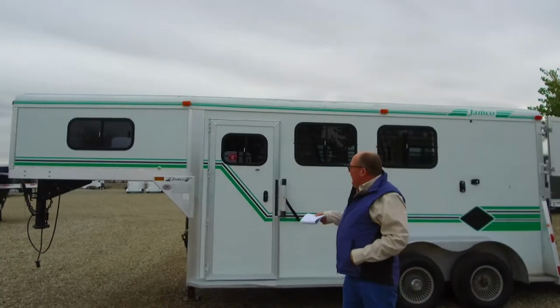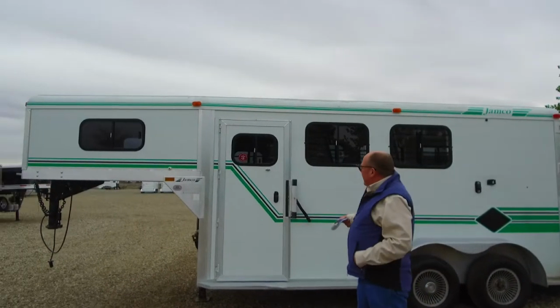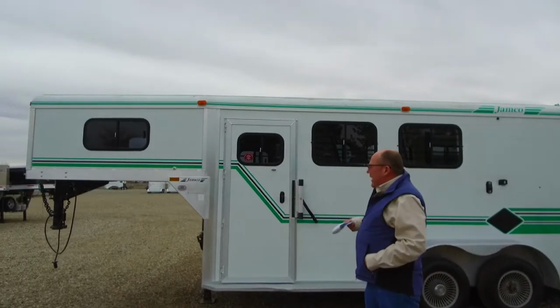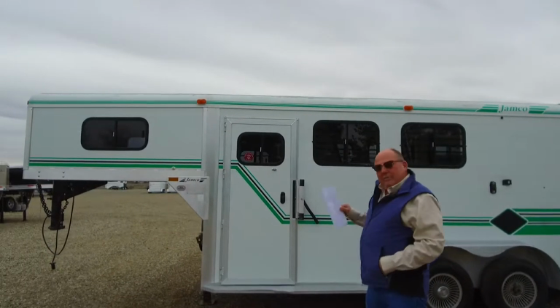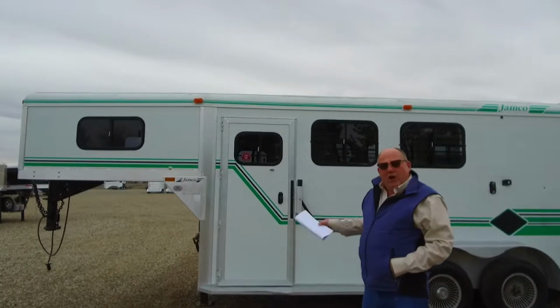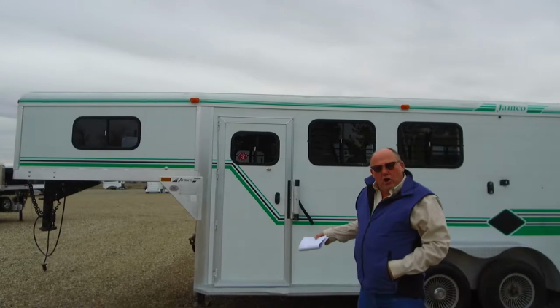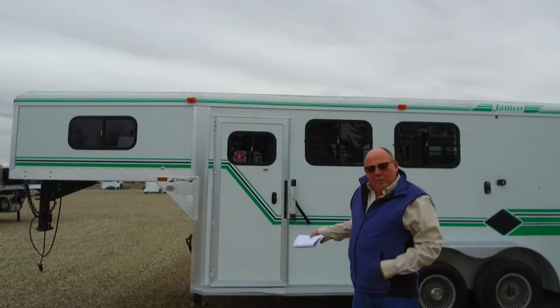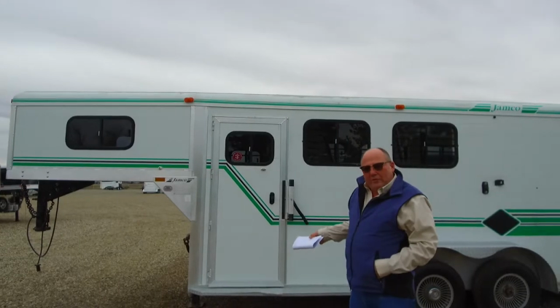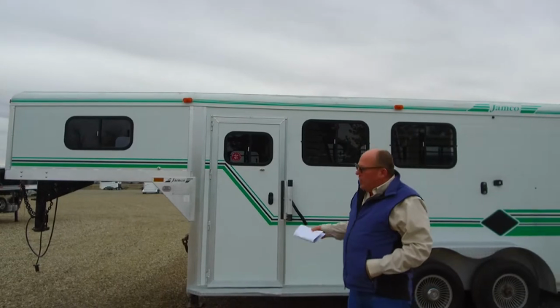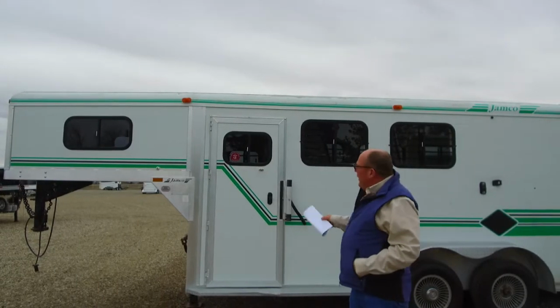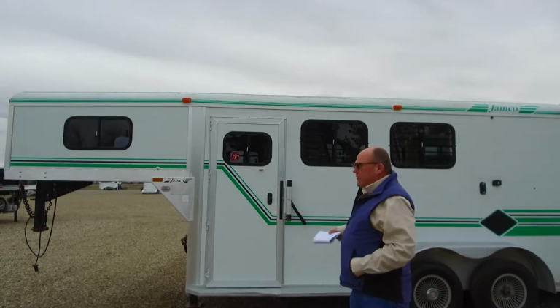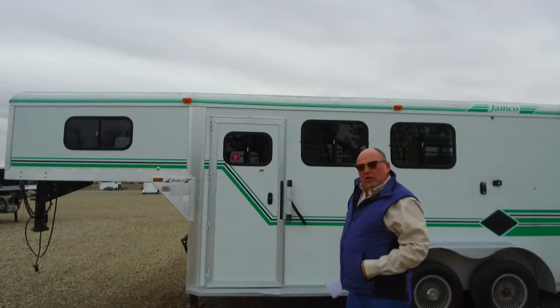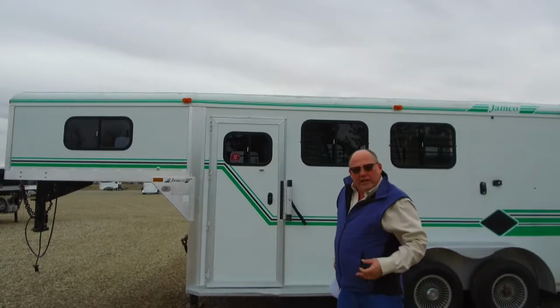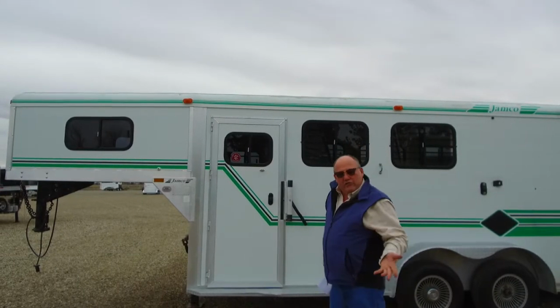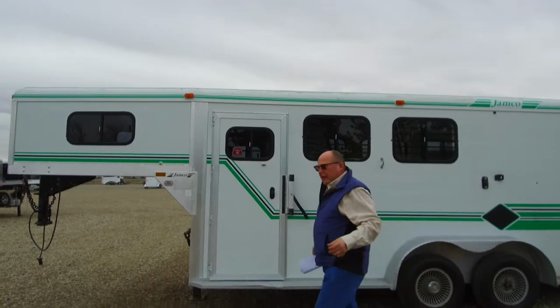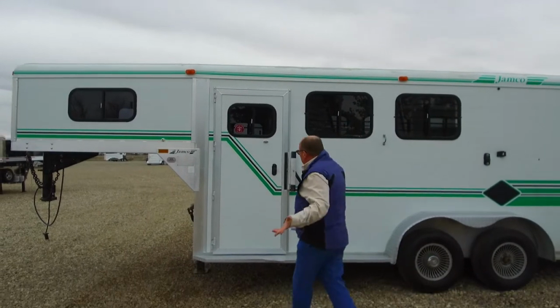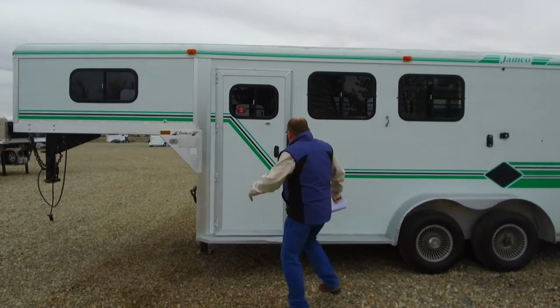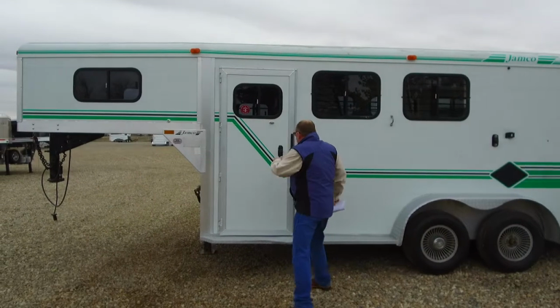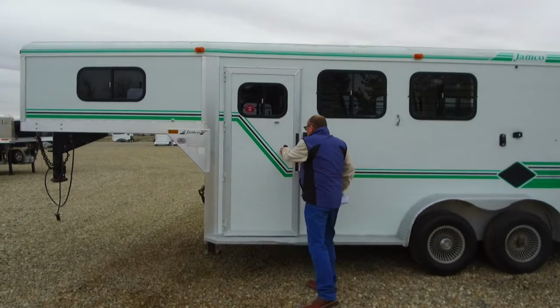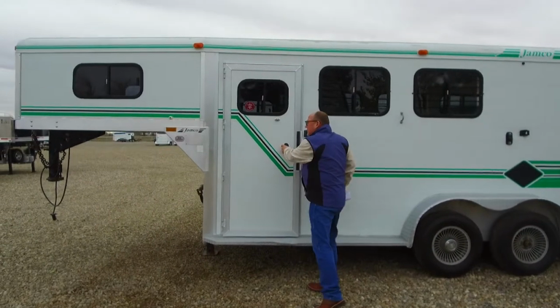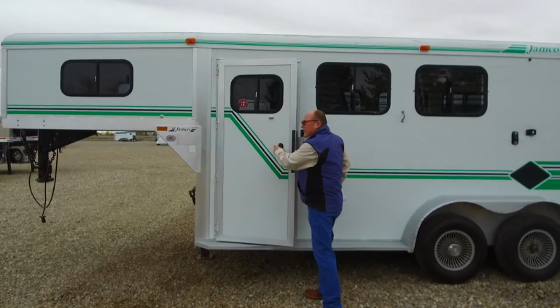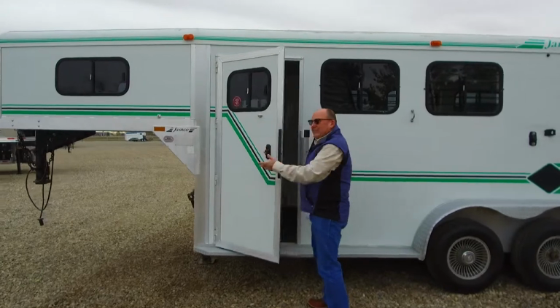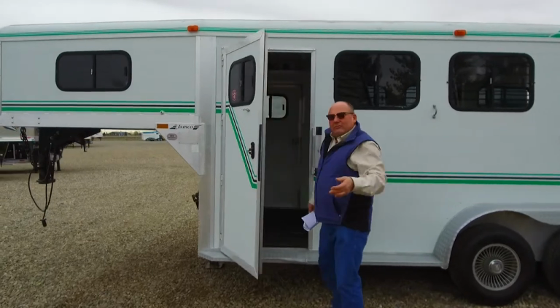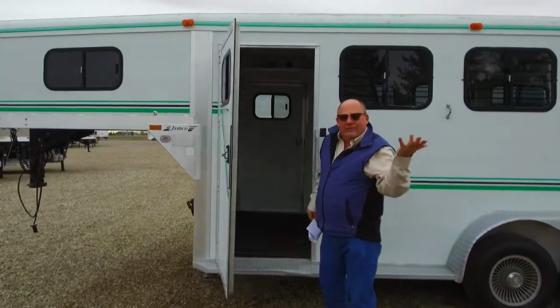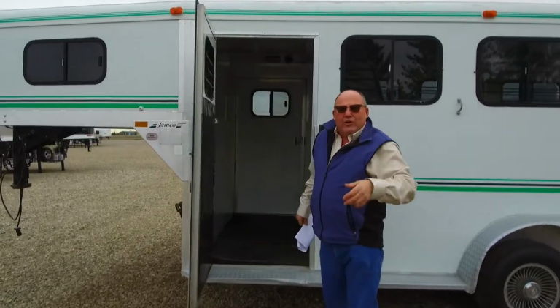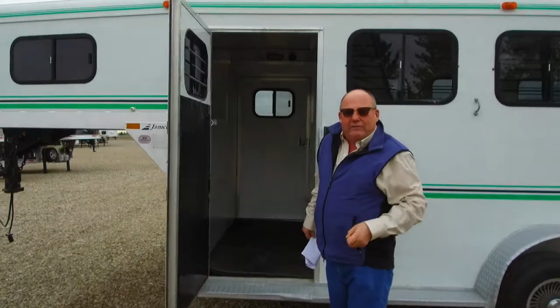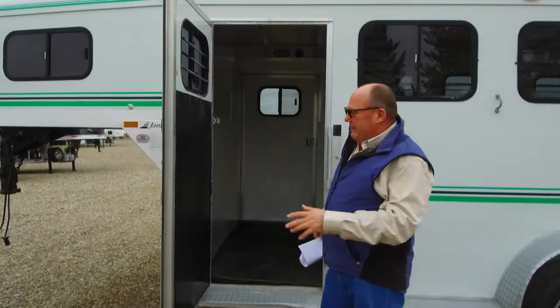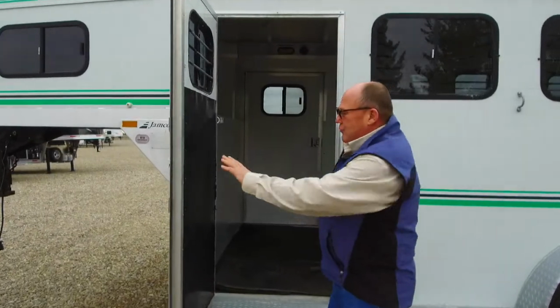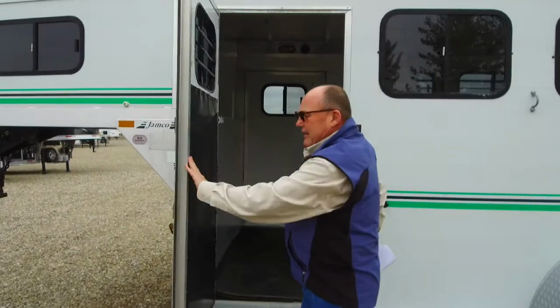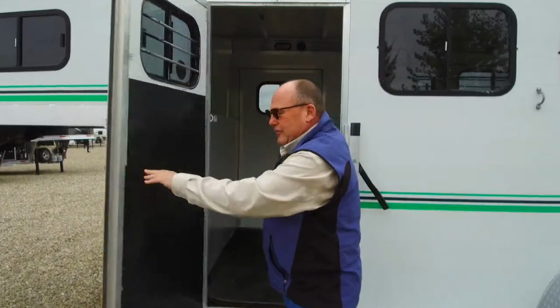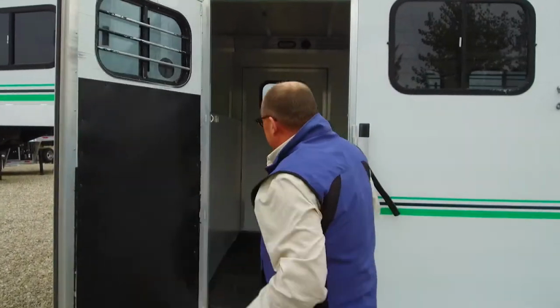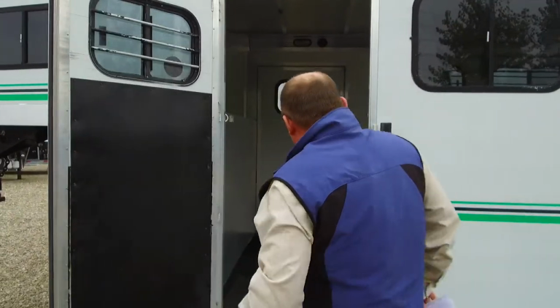These are Canadian made, all aluminum construction — just a good little trailer. This one's priced right, just under $10,000 bucks. Where are you going to find a fifth wheel like this for $10,000 bucks?